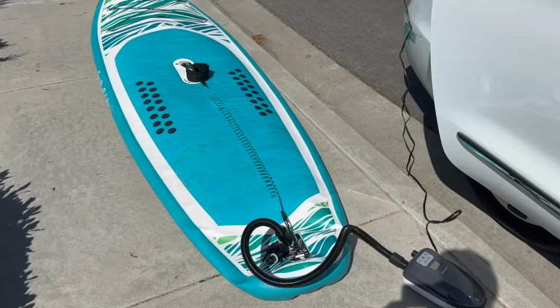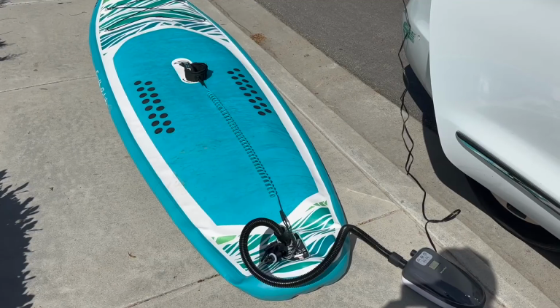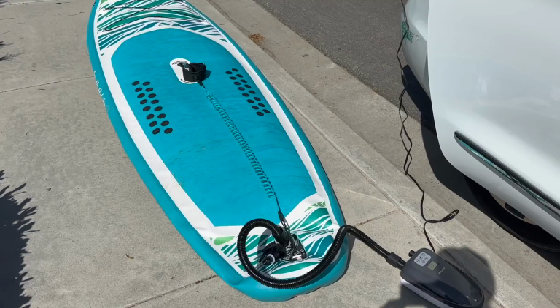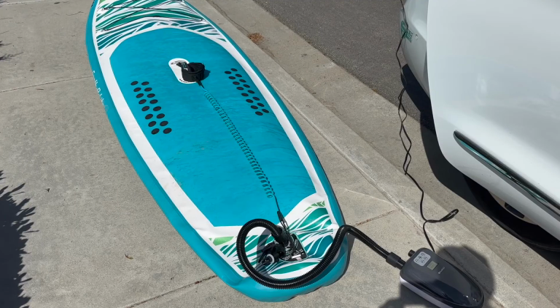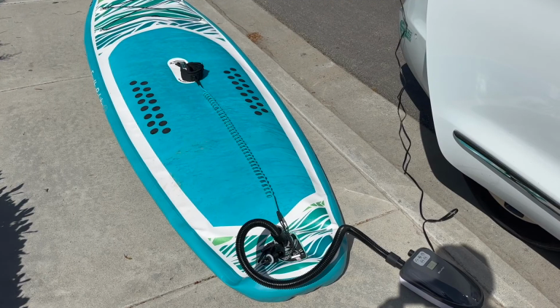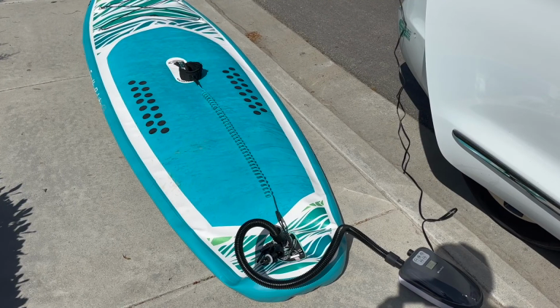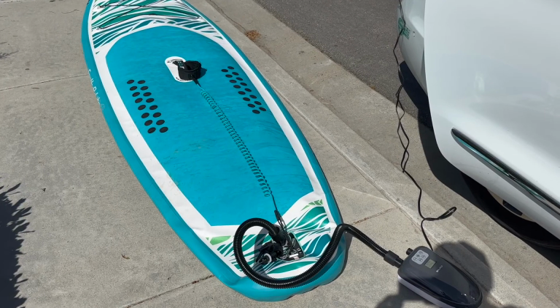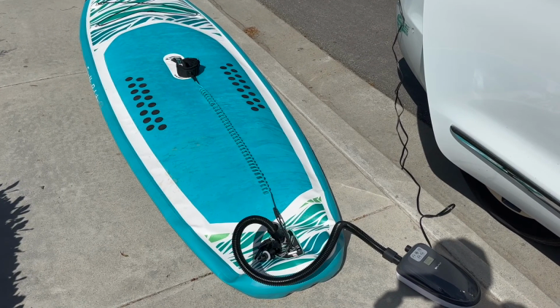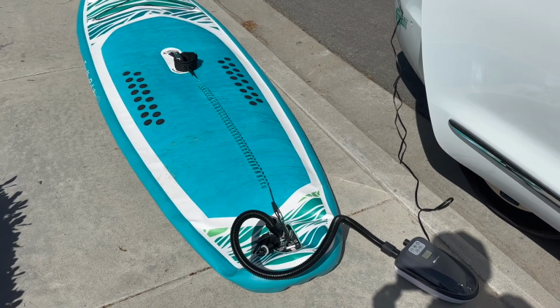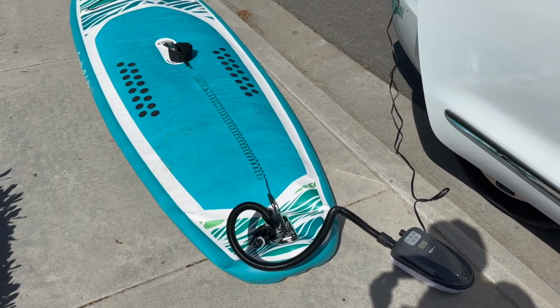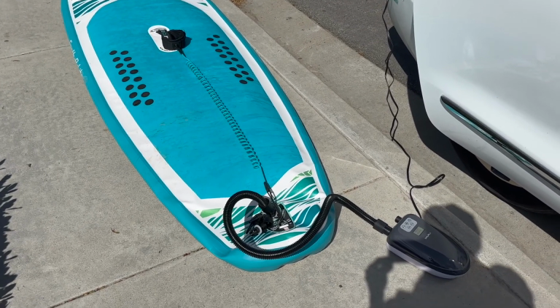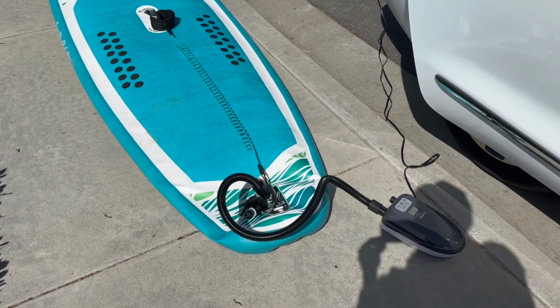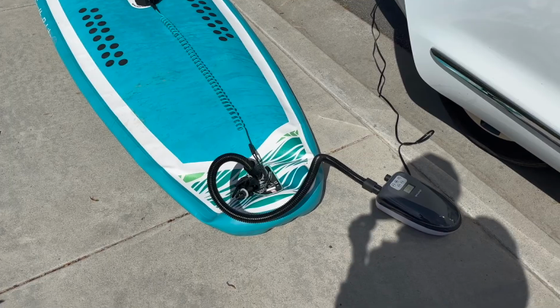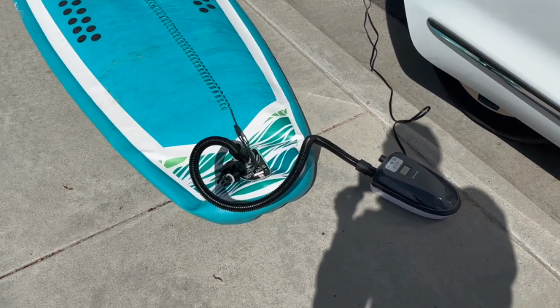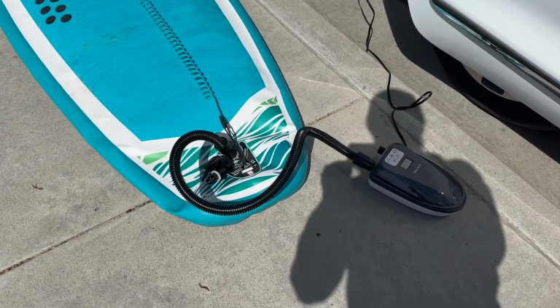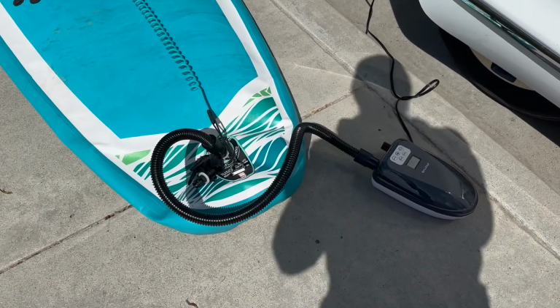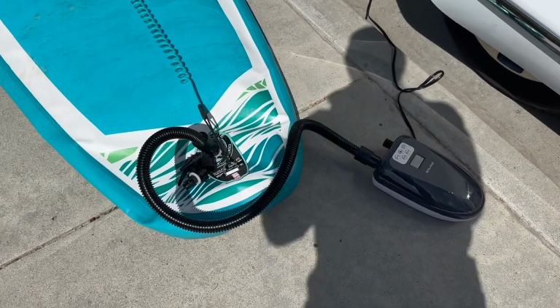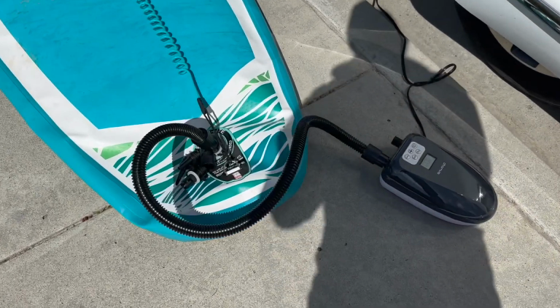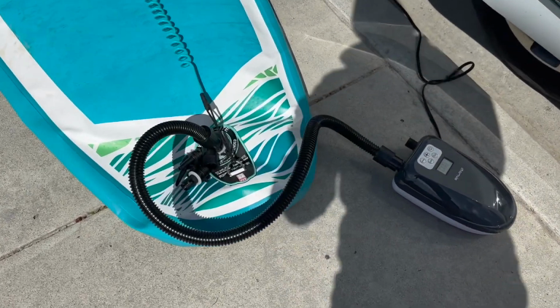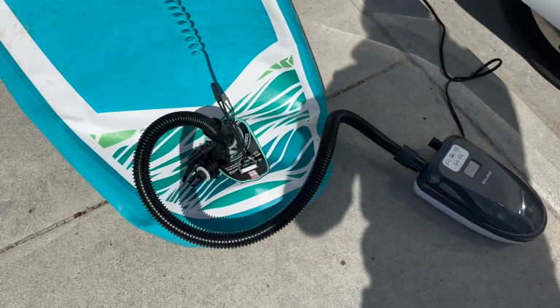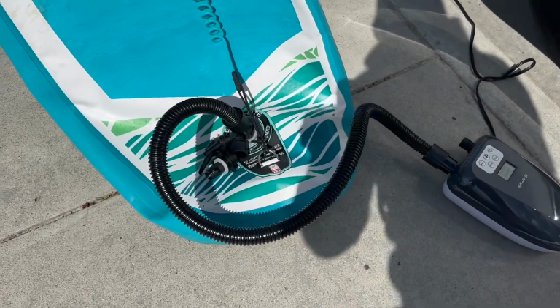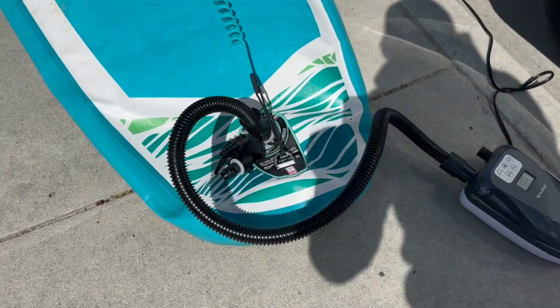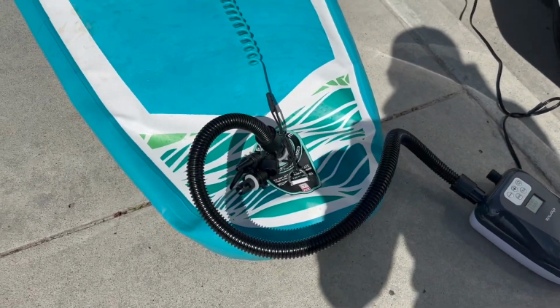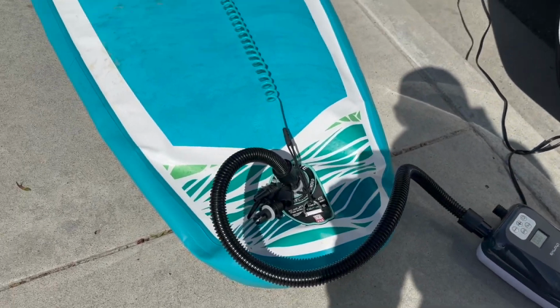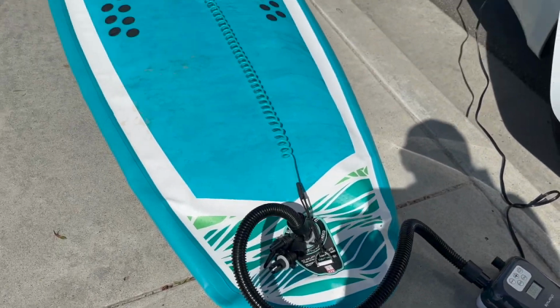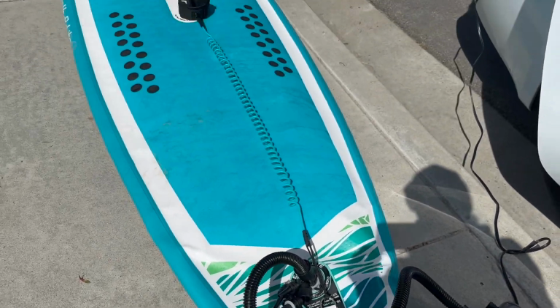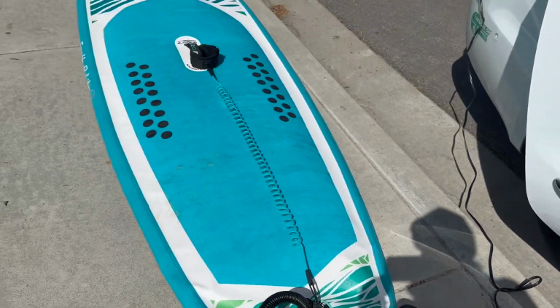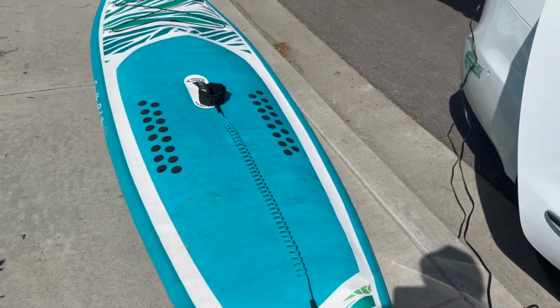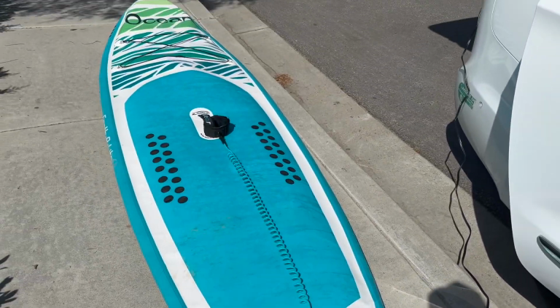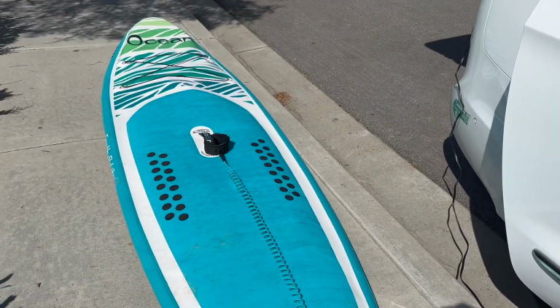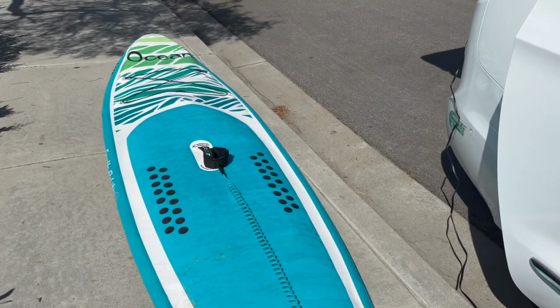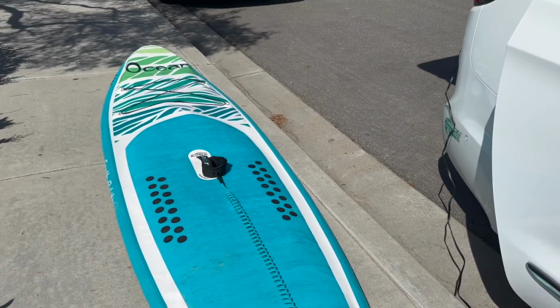You can always use a manual pump, but I highly recommend an electric one. It just makes it go so much faster and it tells you exactly the PSI to set it to.